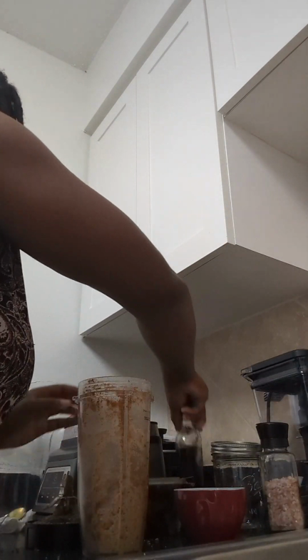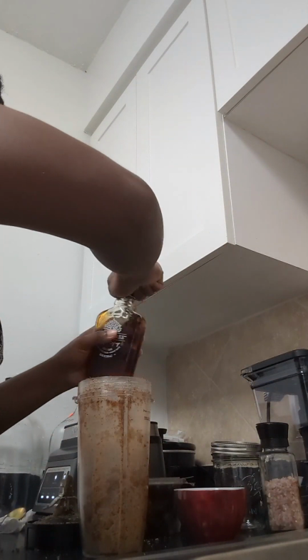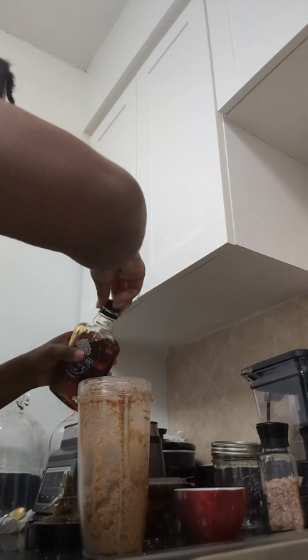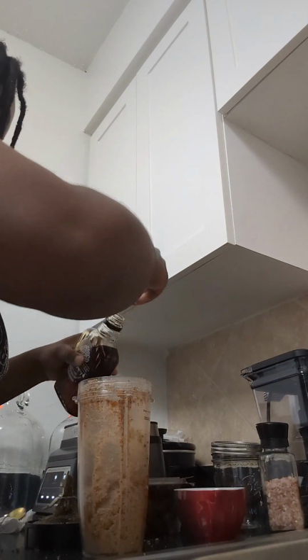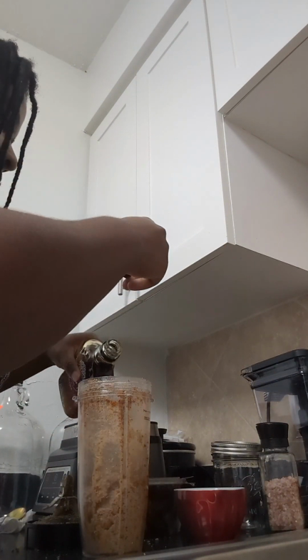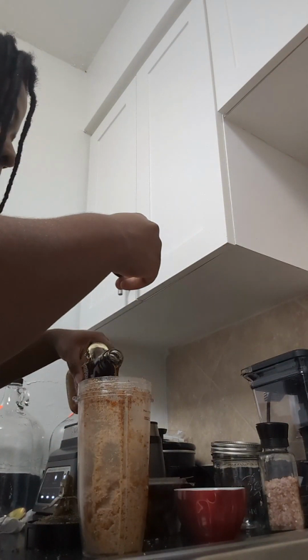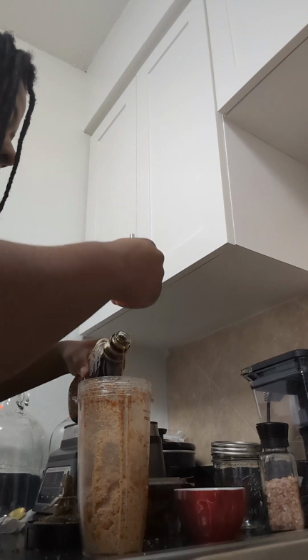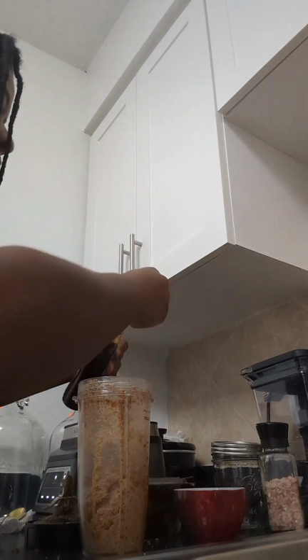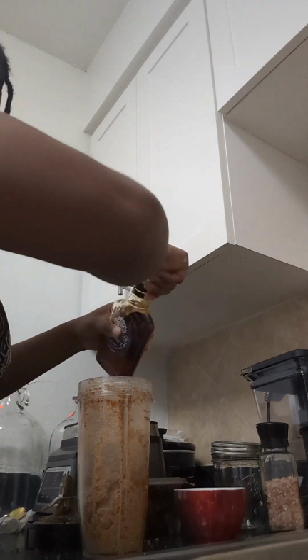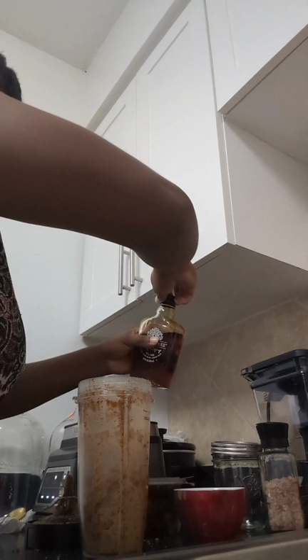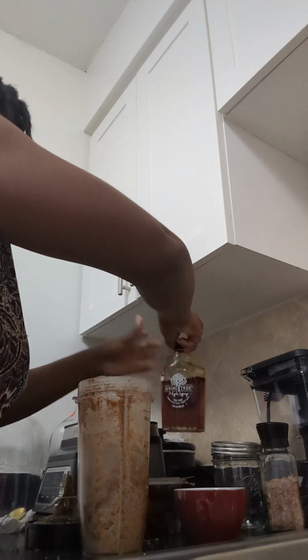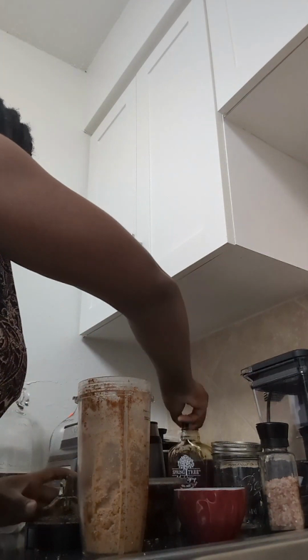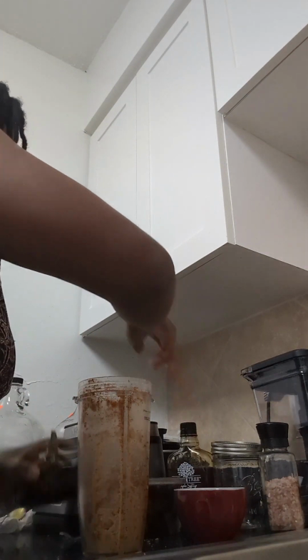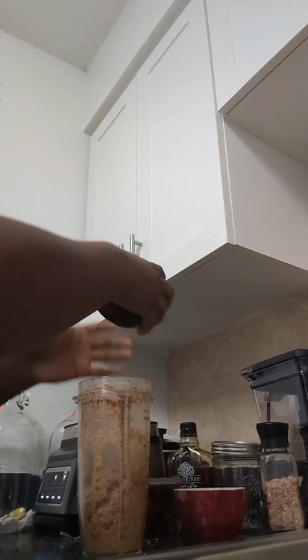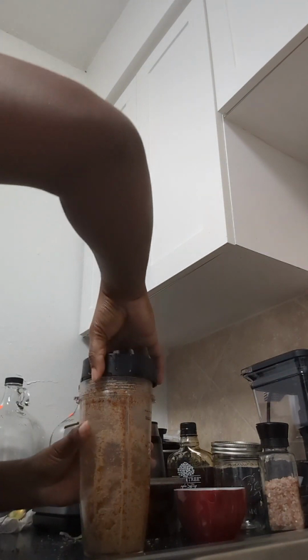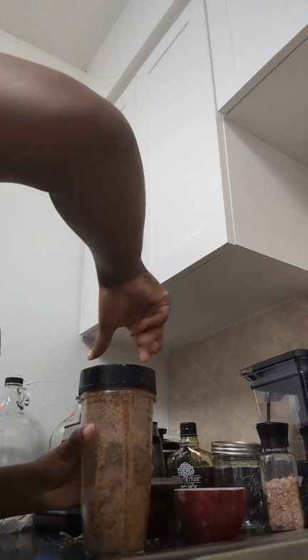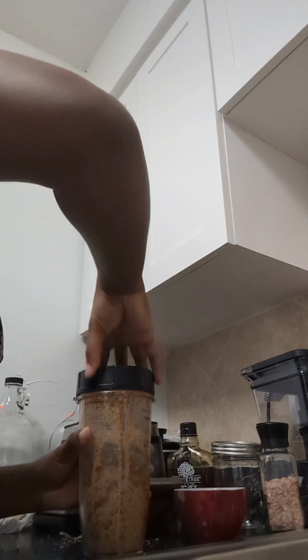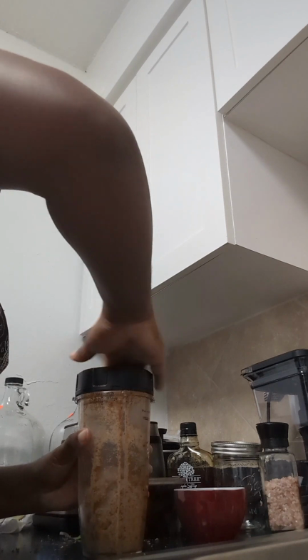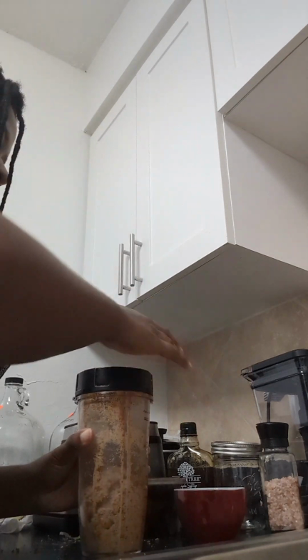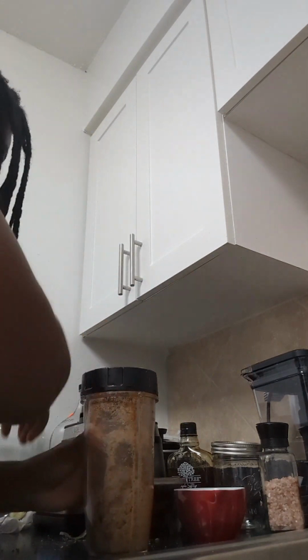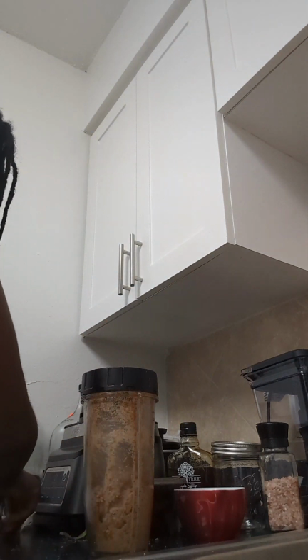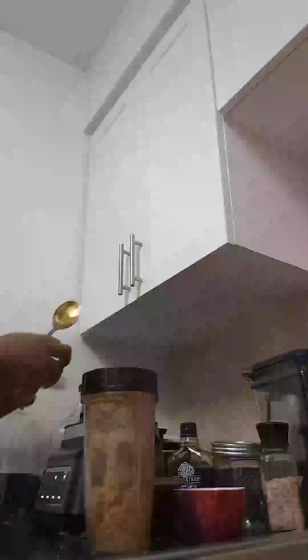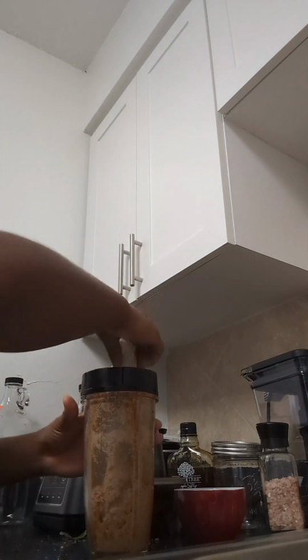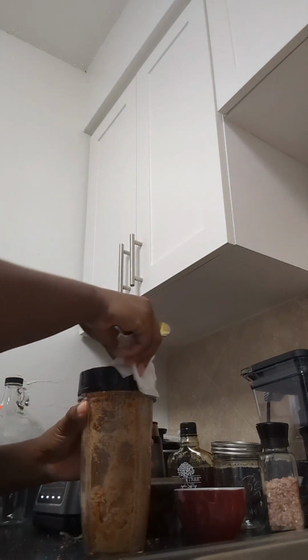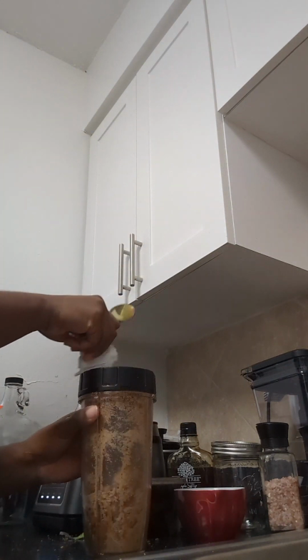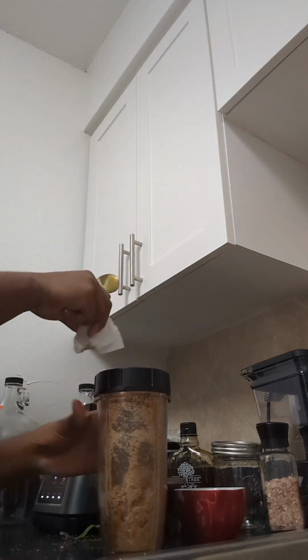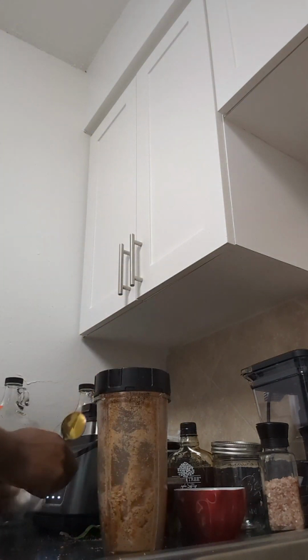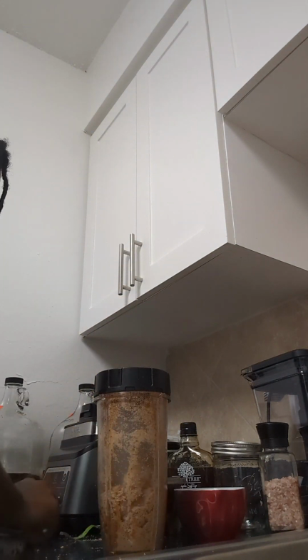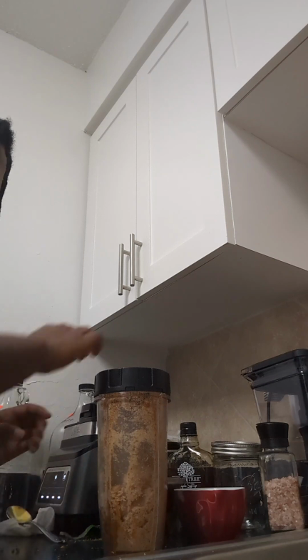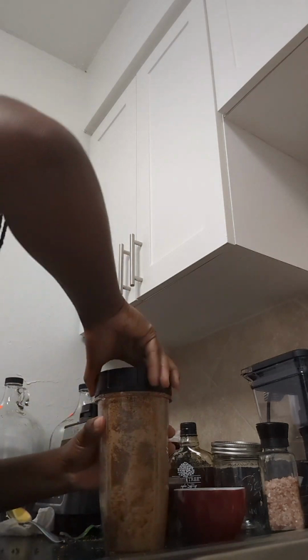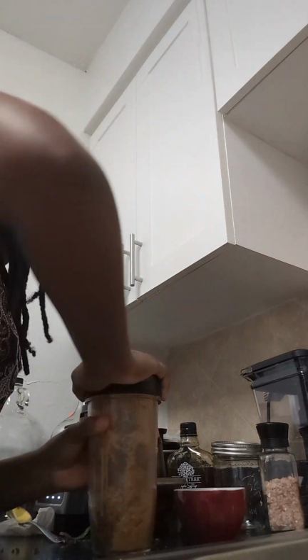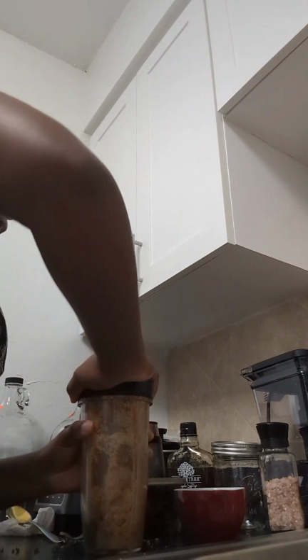I'm going to add a tiny bit more maple syrup. I just hope it's enough so it won't be dry. I'm making a mess, but it's all right.